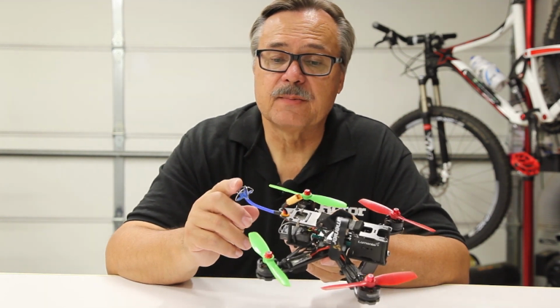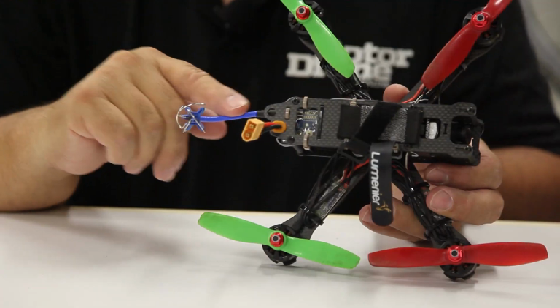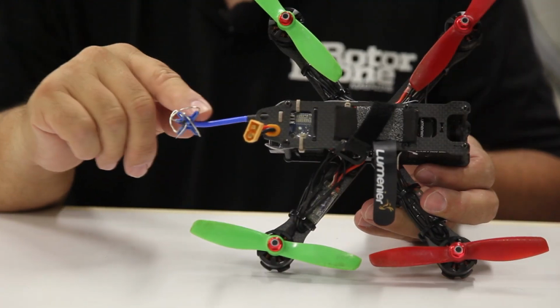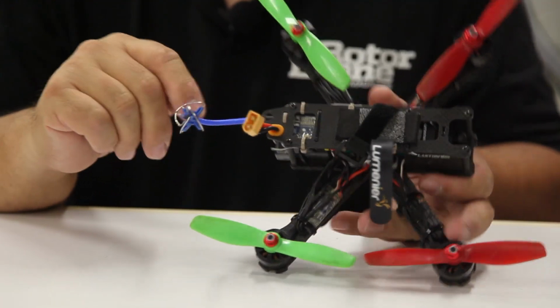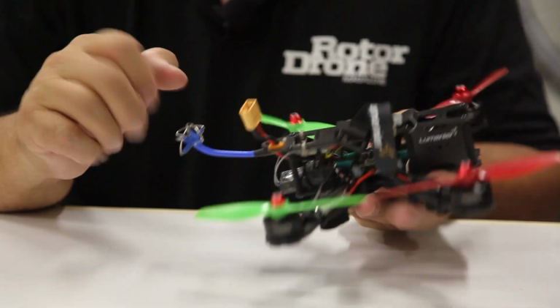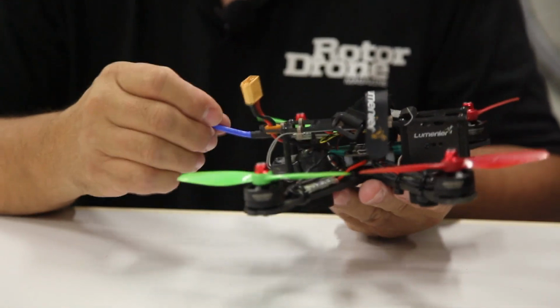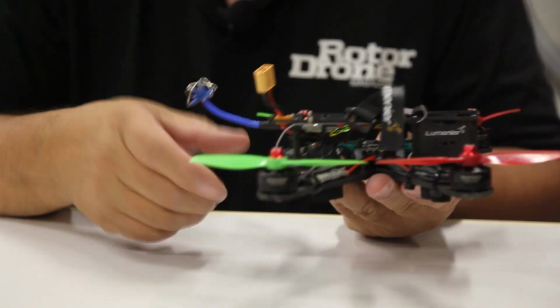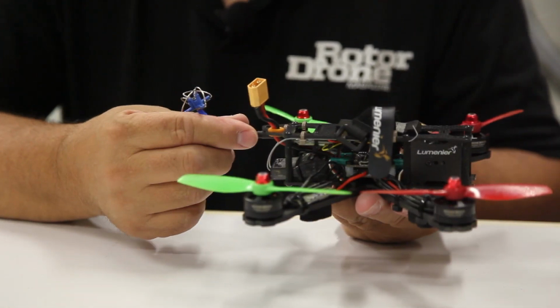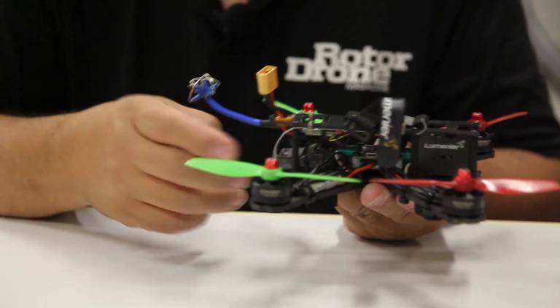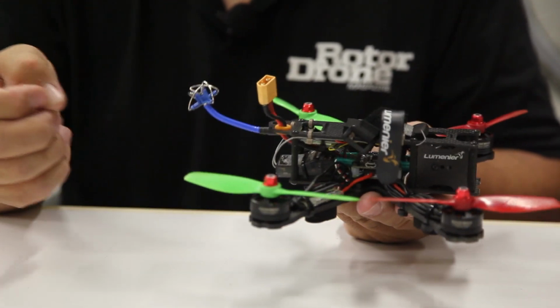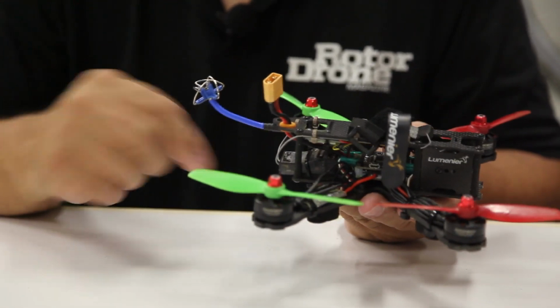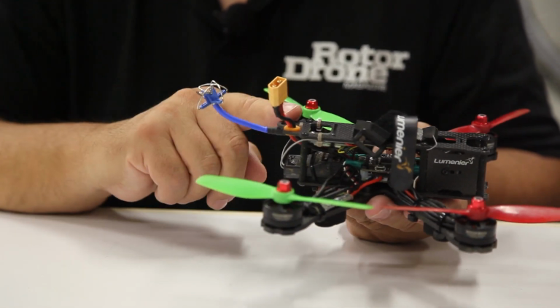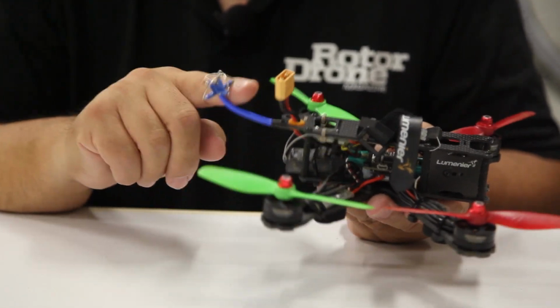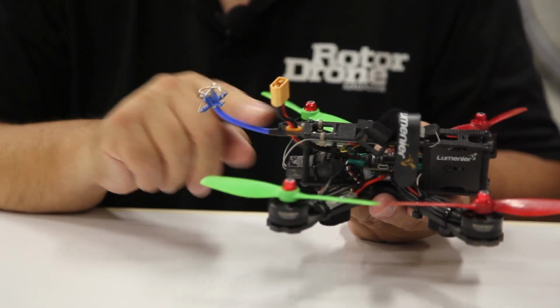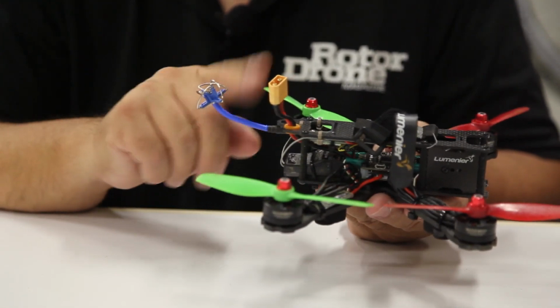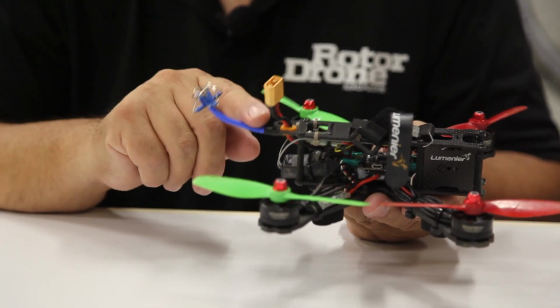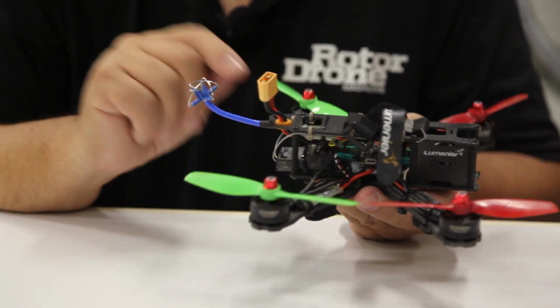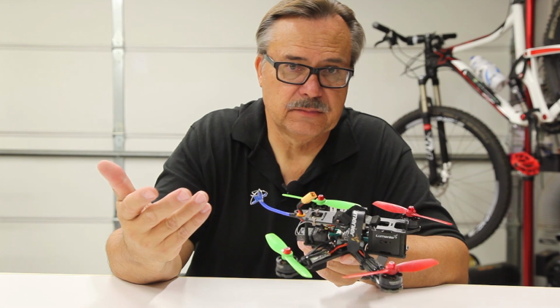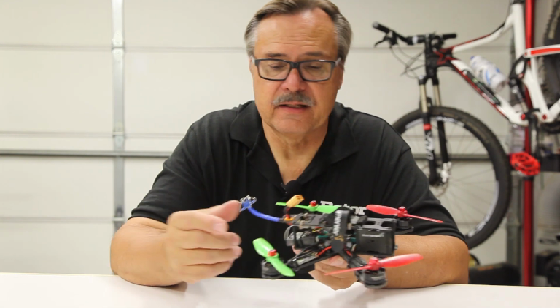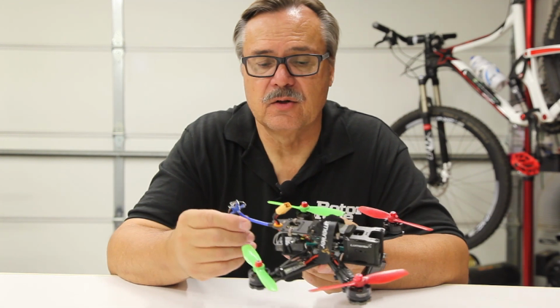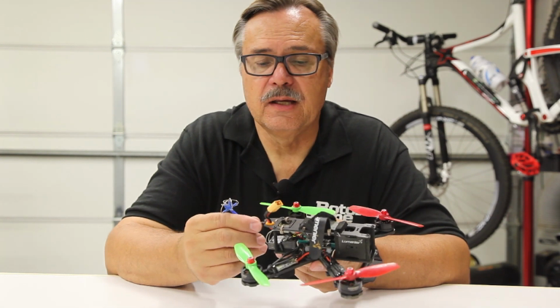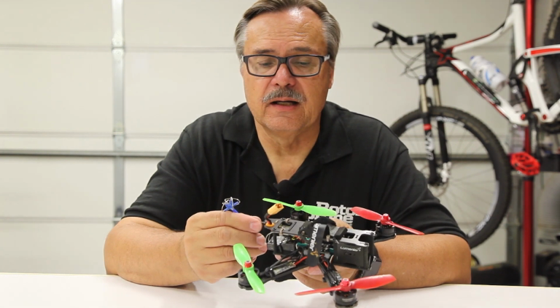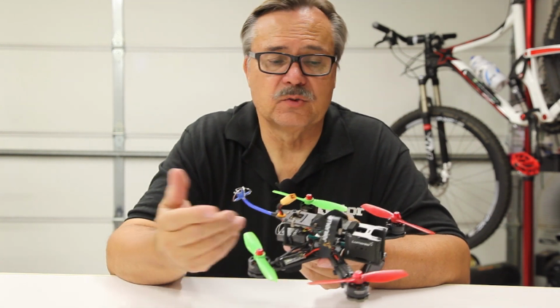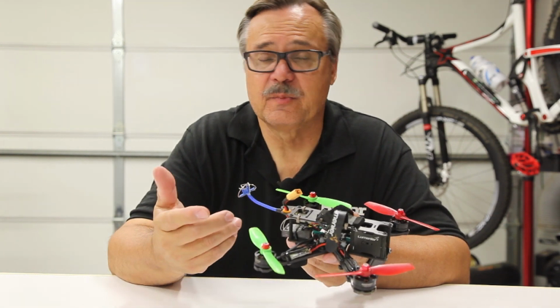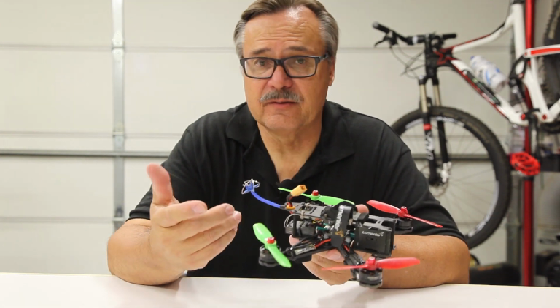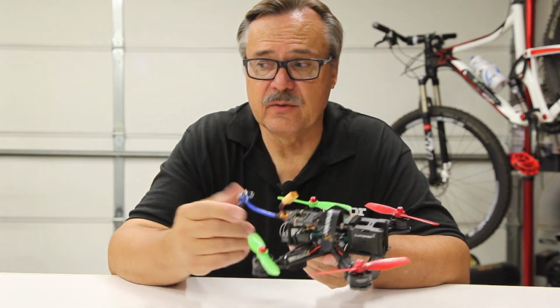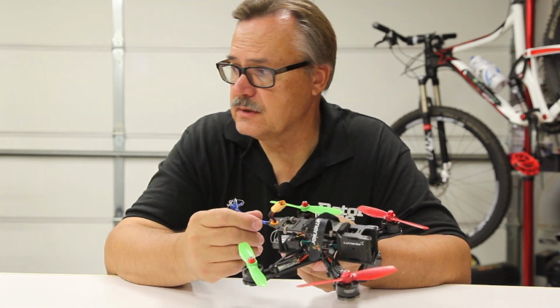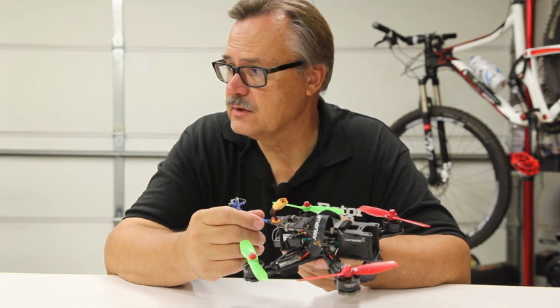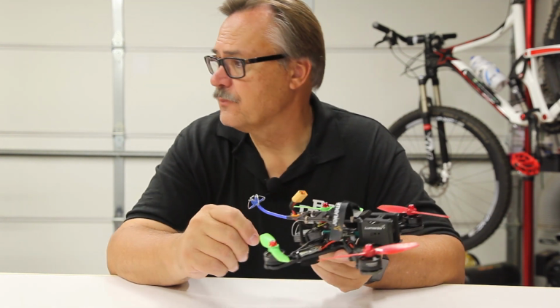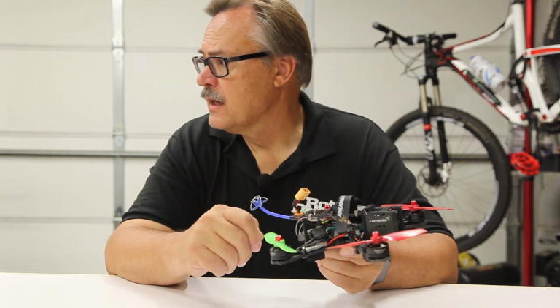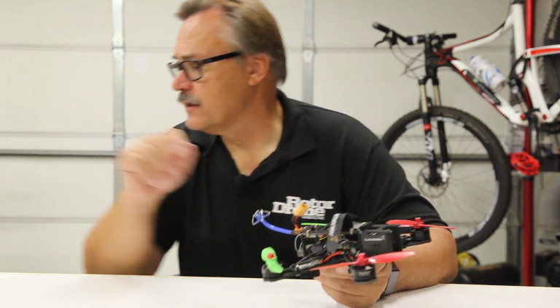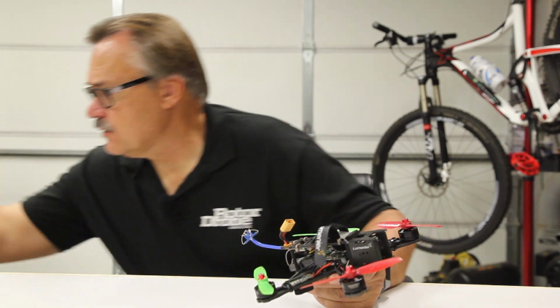You're also going to have to buy different types of antennas. People can spend a lot of money on antennas, and different people like different ones, so you just want to experiment and find the ones that work best for you.